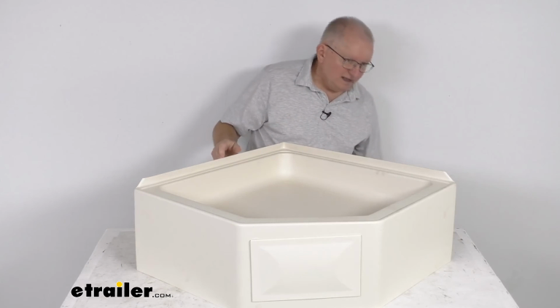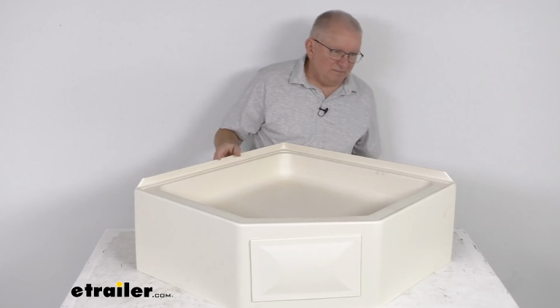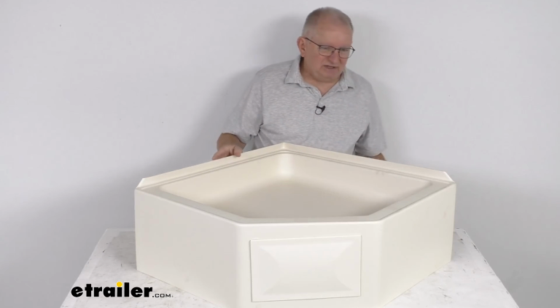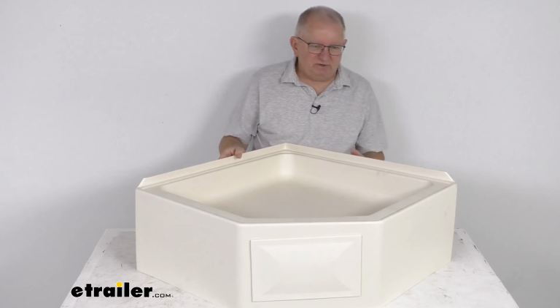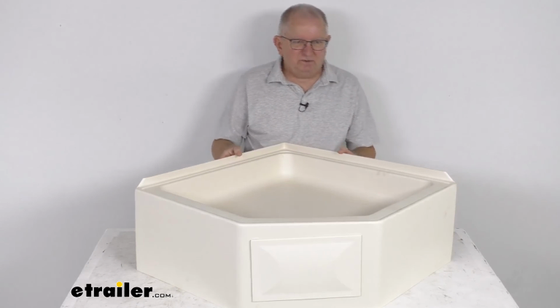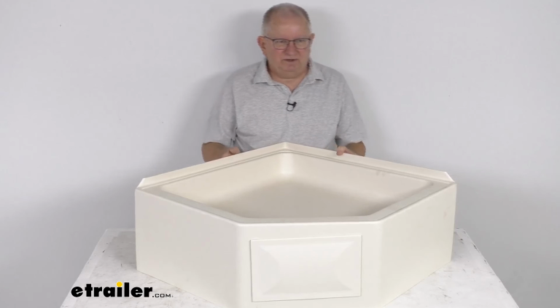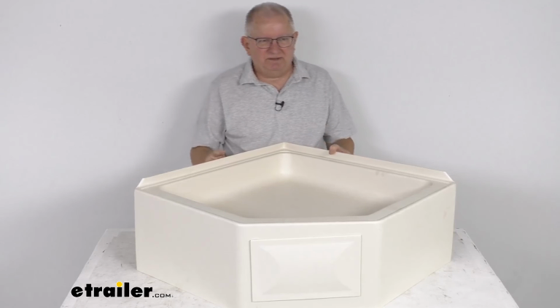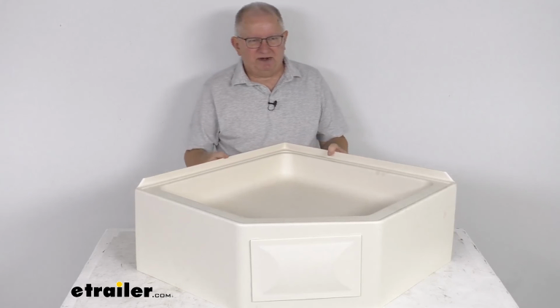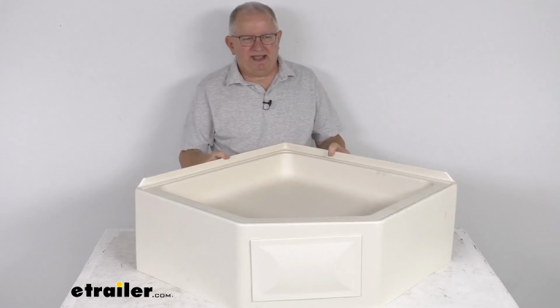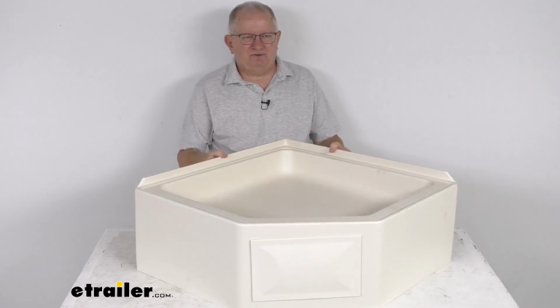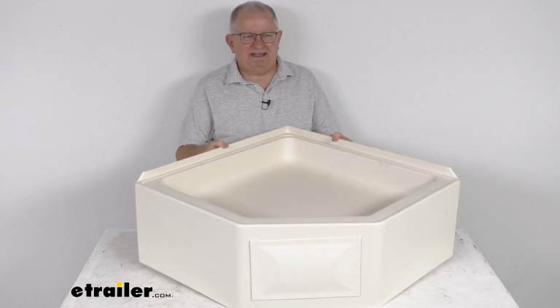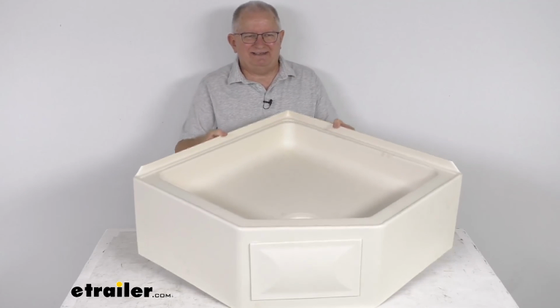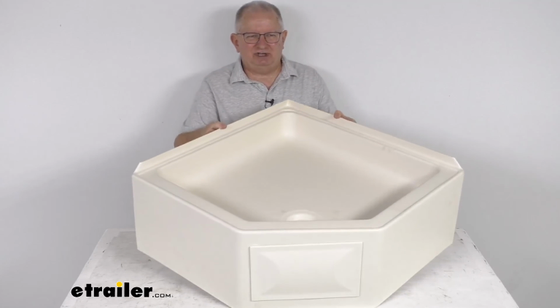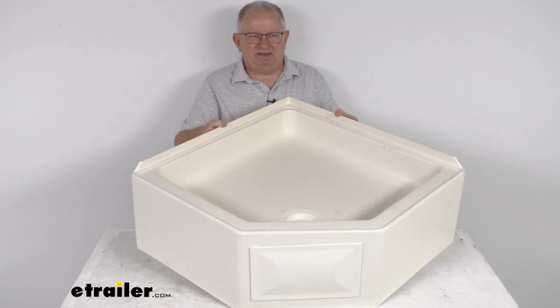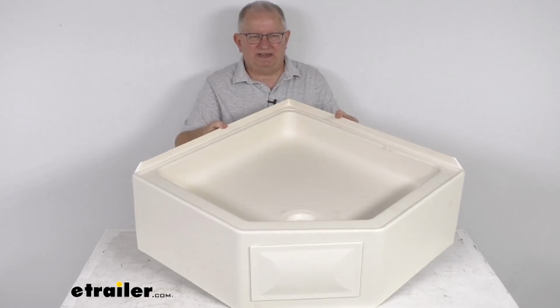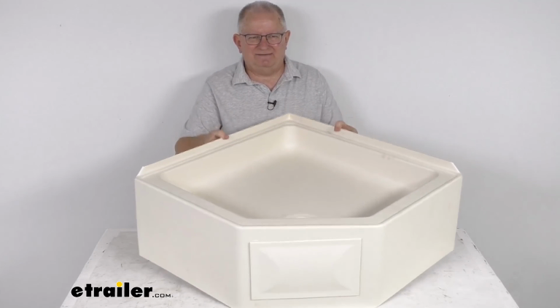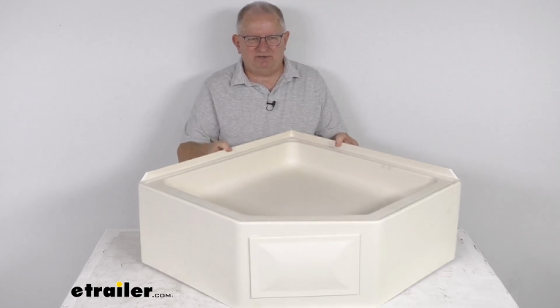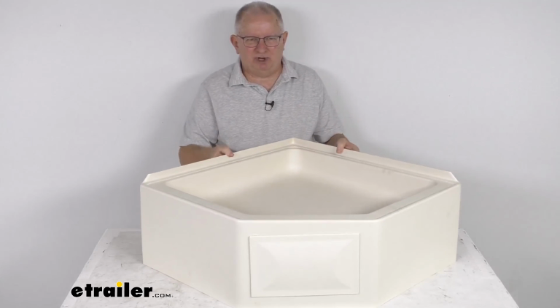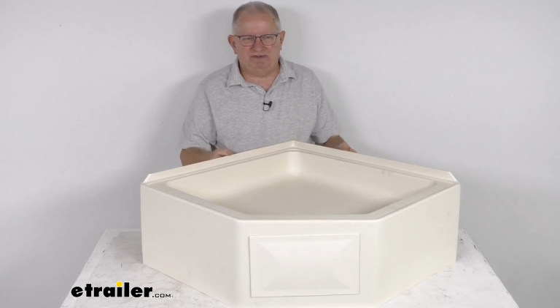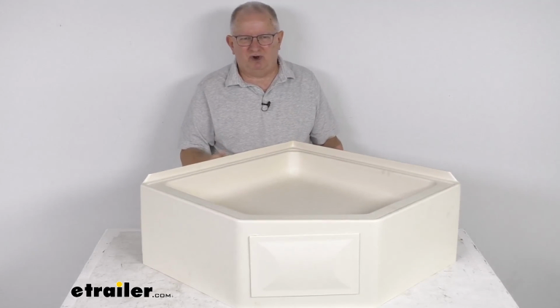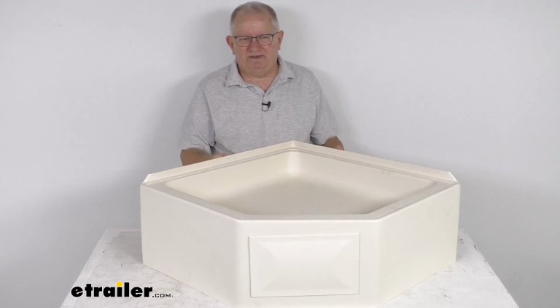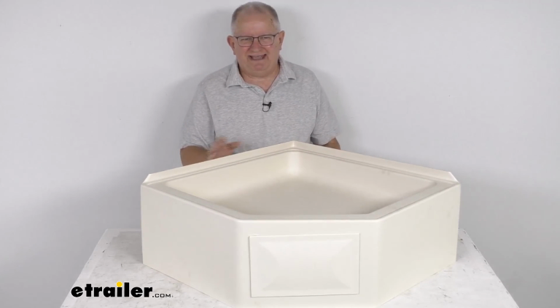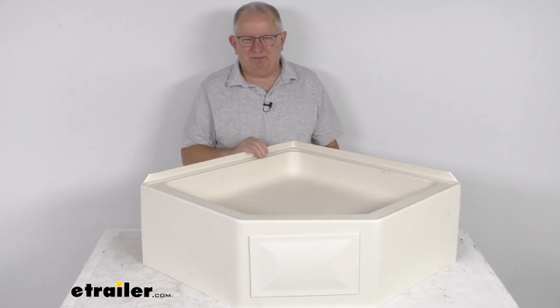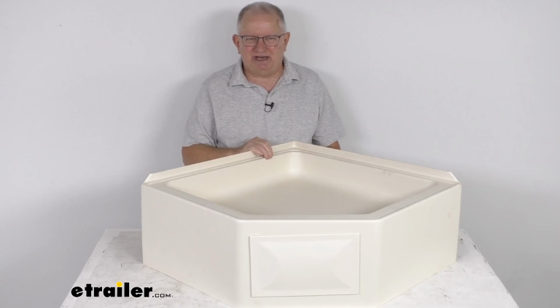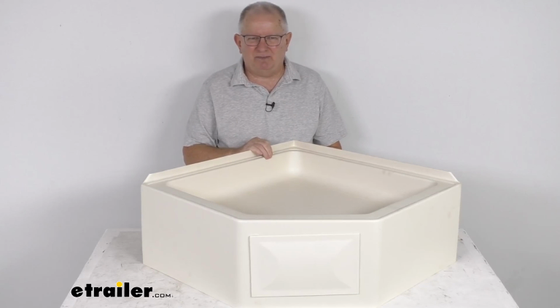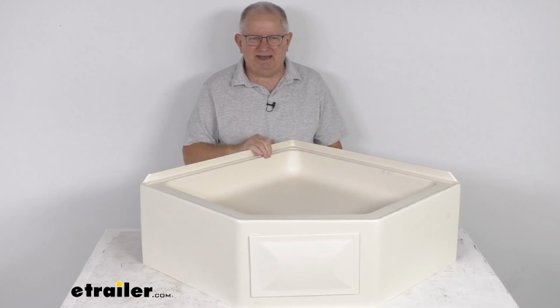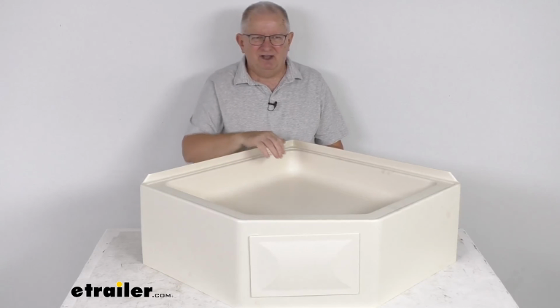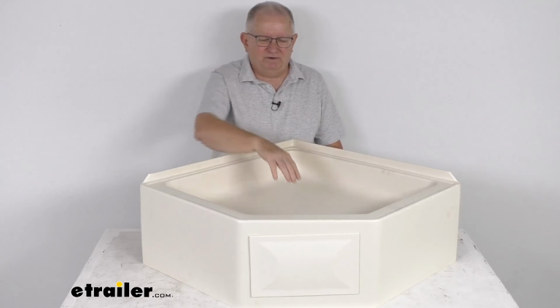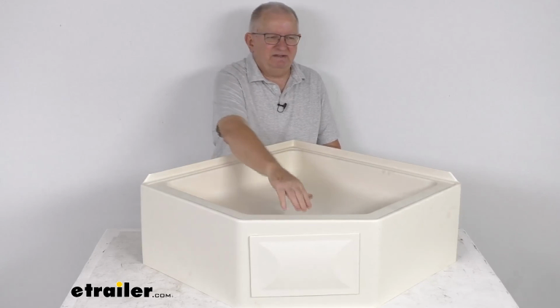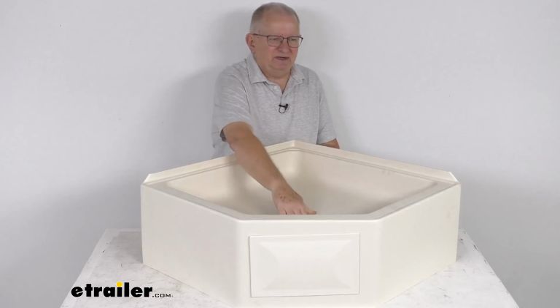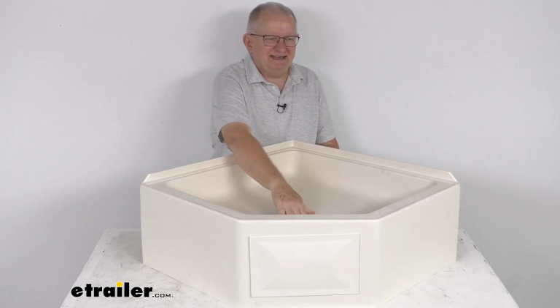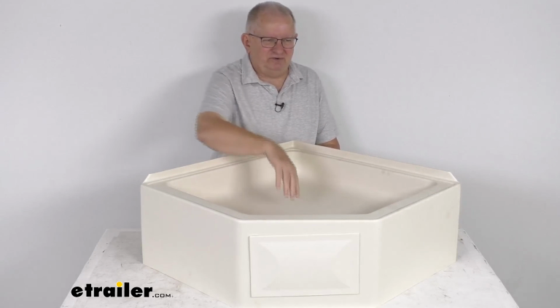That should do it for the review on the BetterBath 27-inch by 27-inch parchment RV camper shower pan with the front center drain.